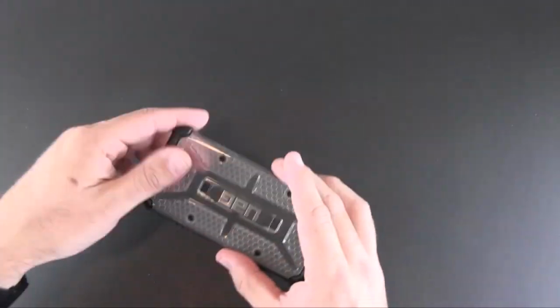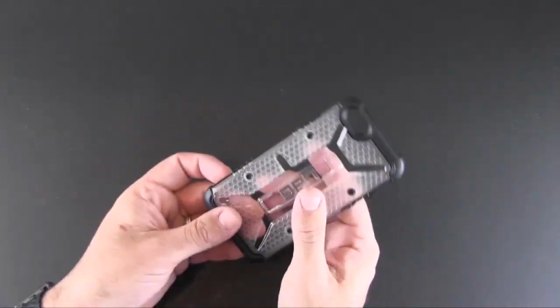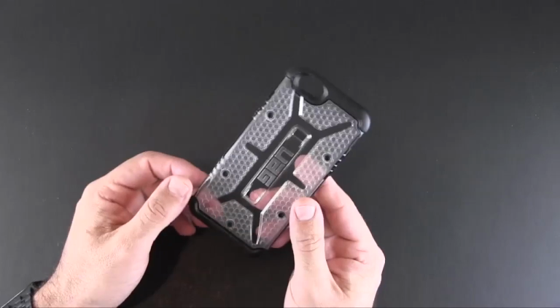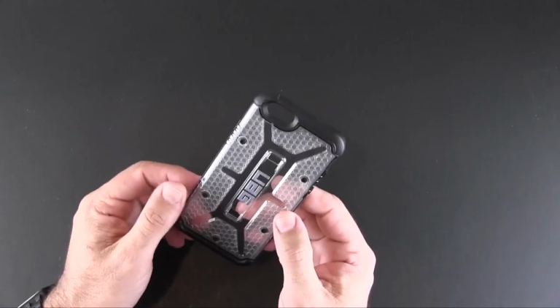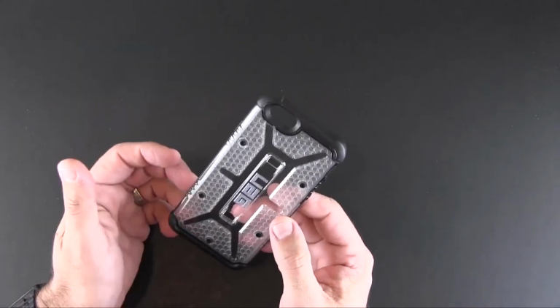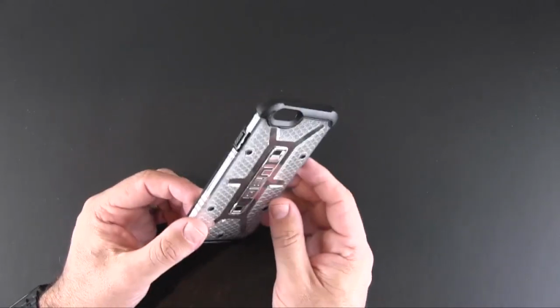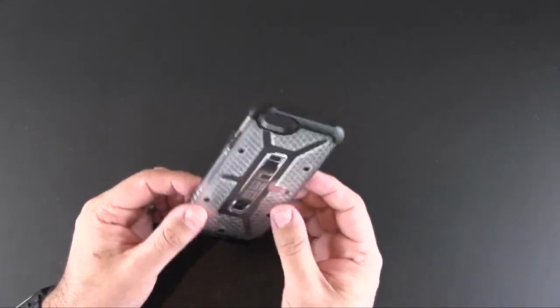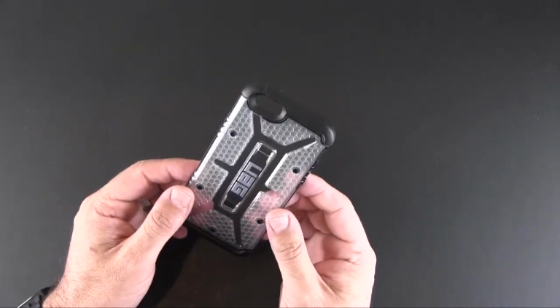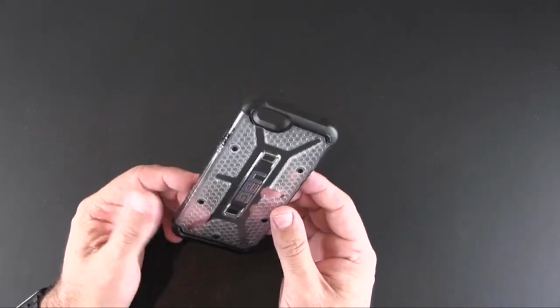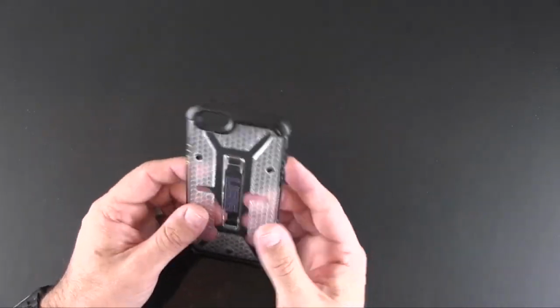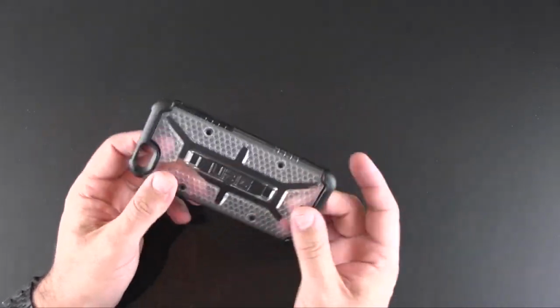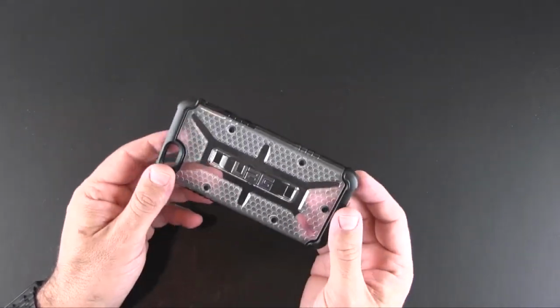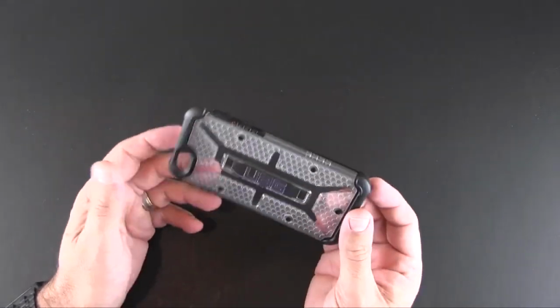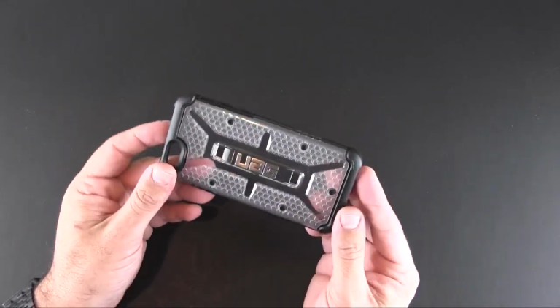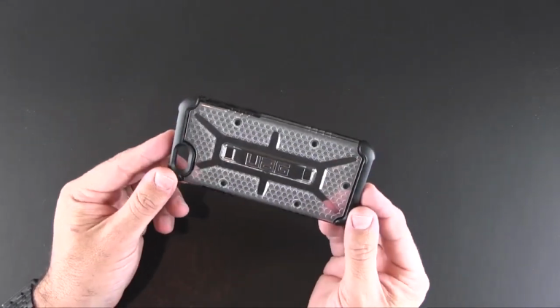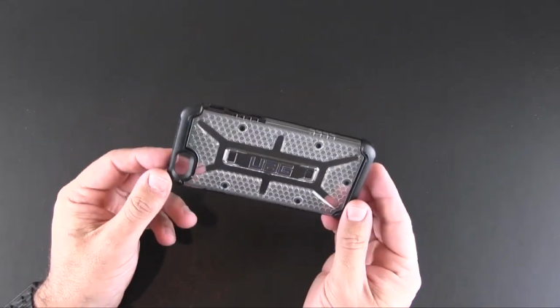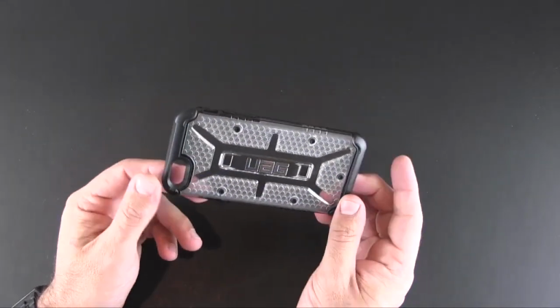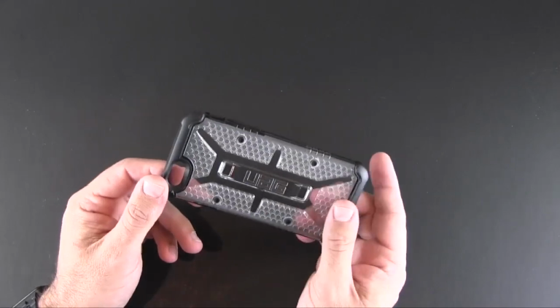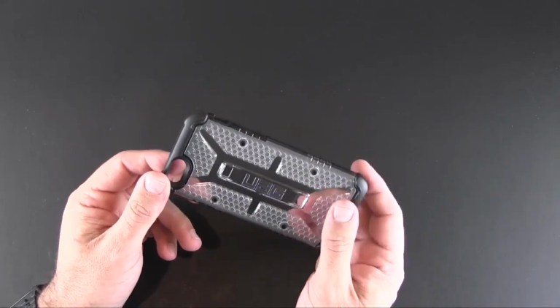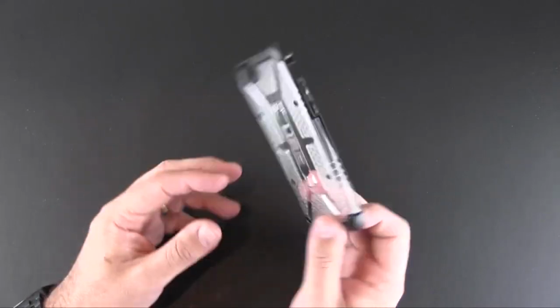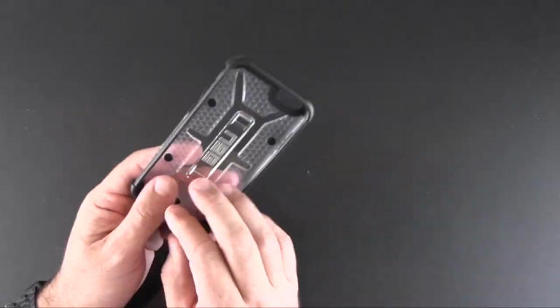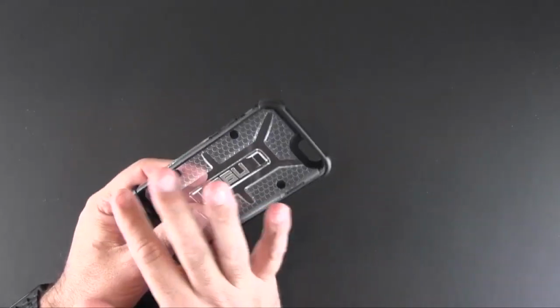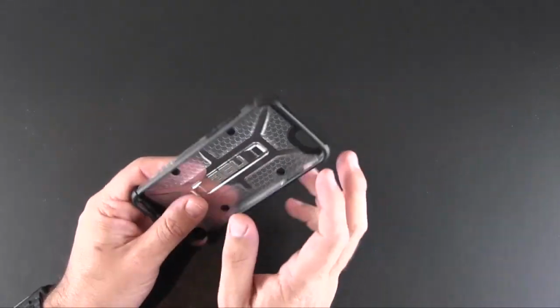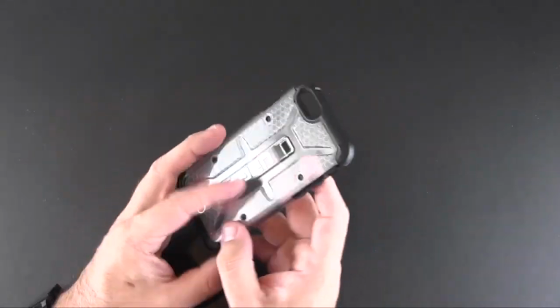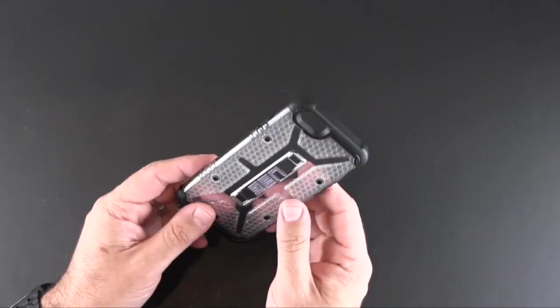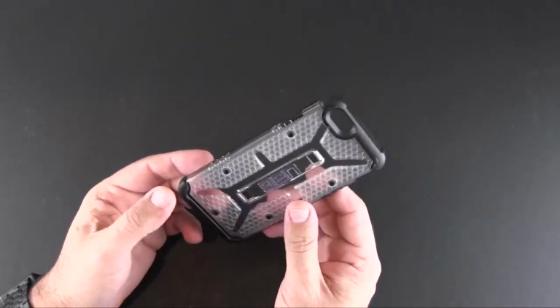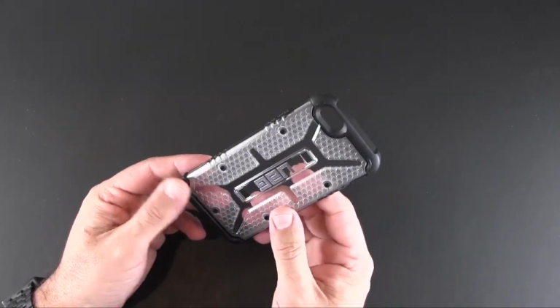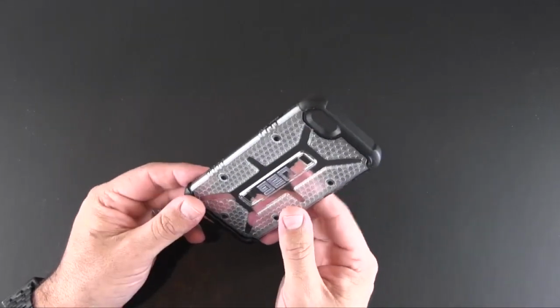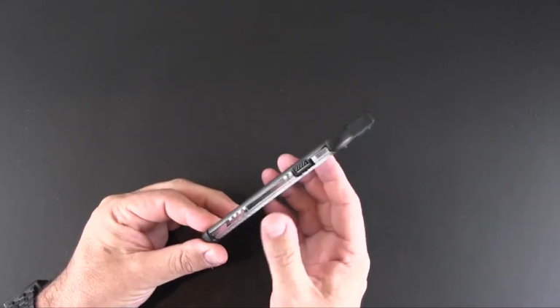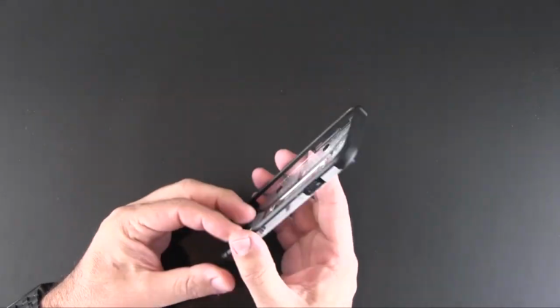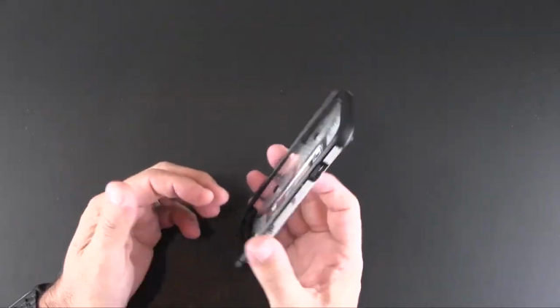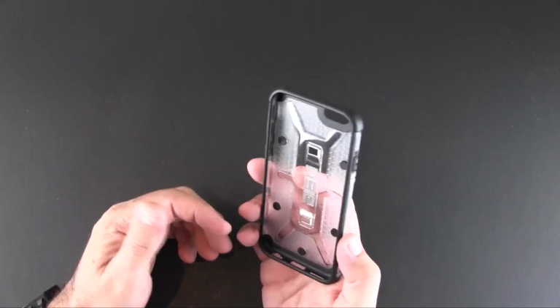Here is the case. I've reviewed a ton of Urban Armor Gear products in the past and I really like them. I think they're one of the more unique cases out there as far as design and look goes, and they offer a really good amount of protection.